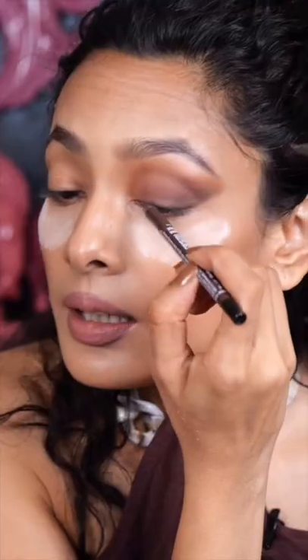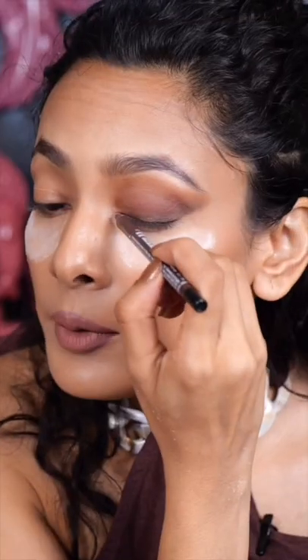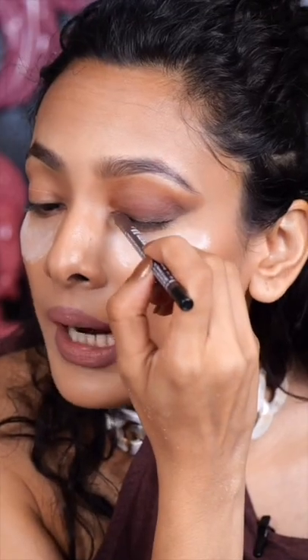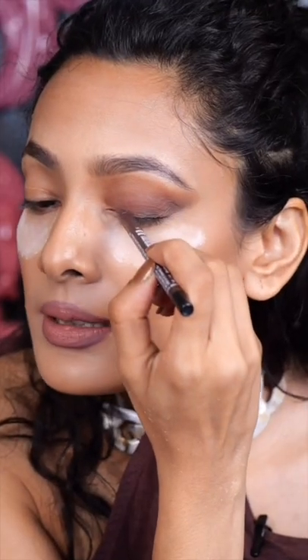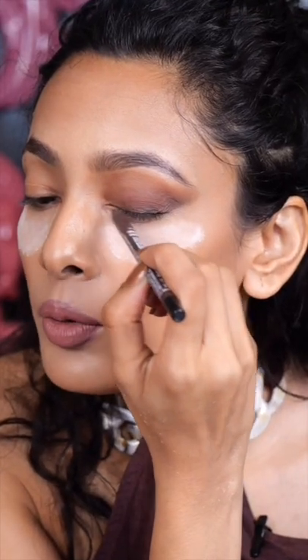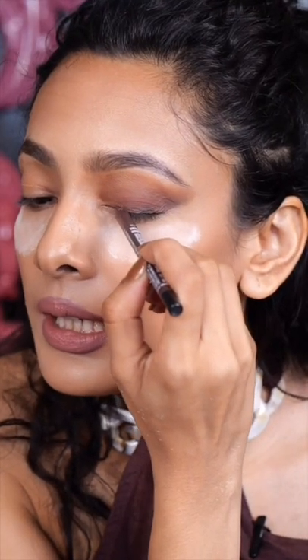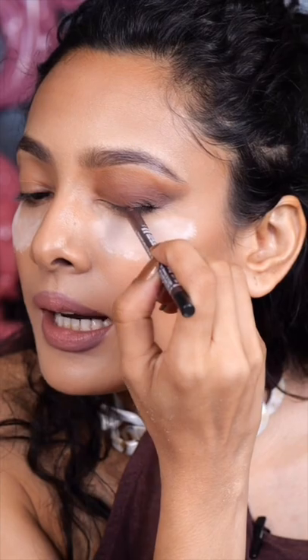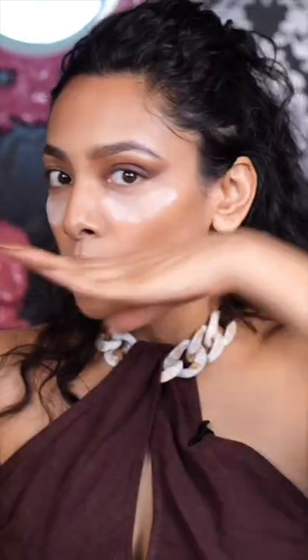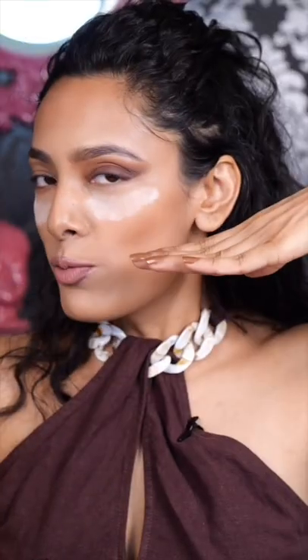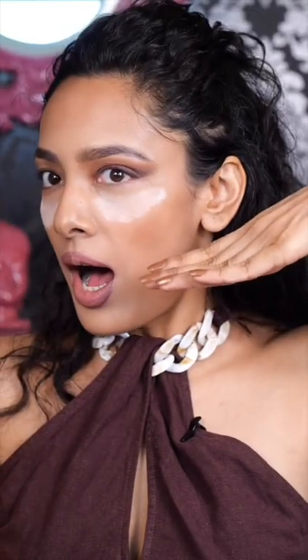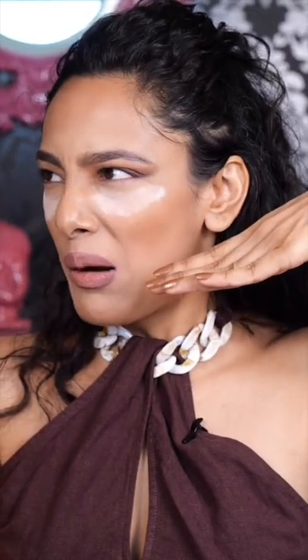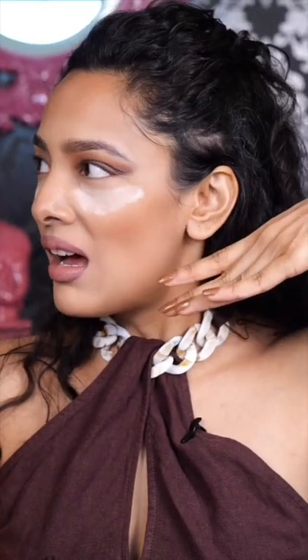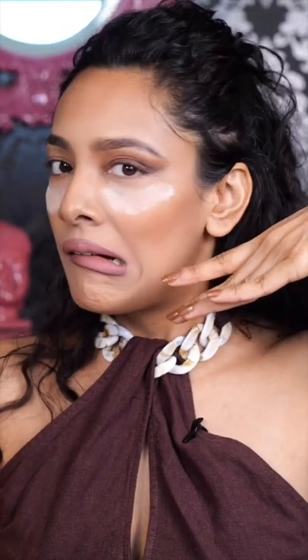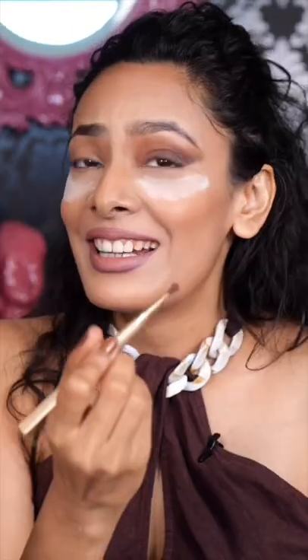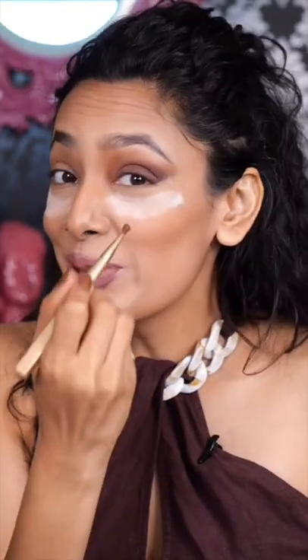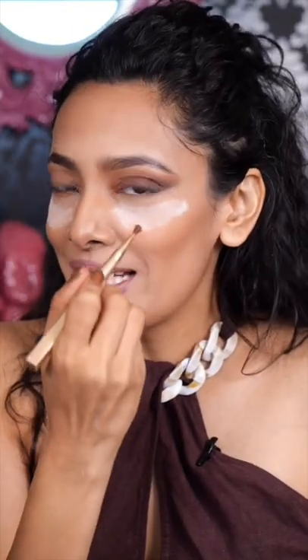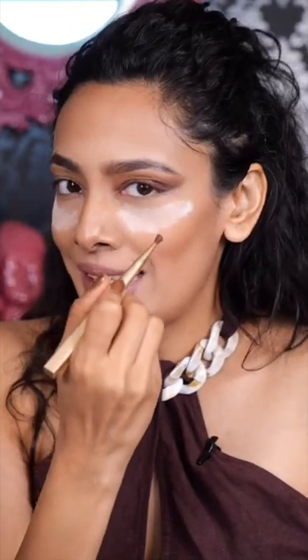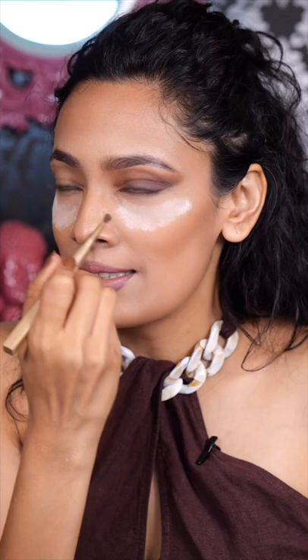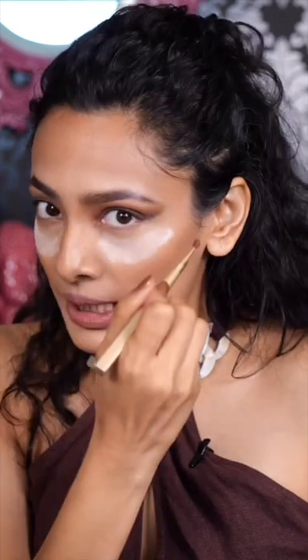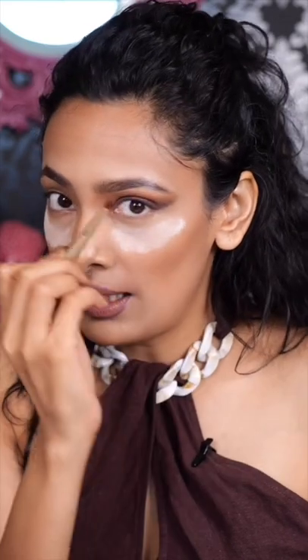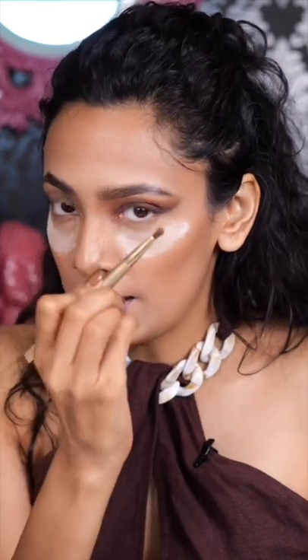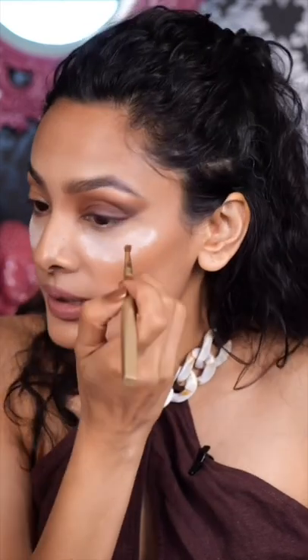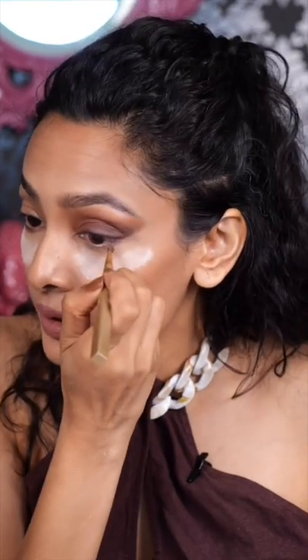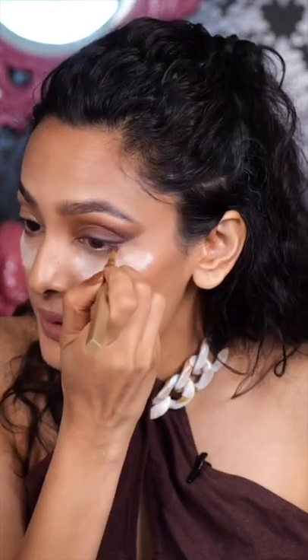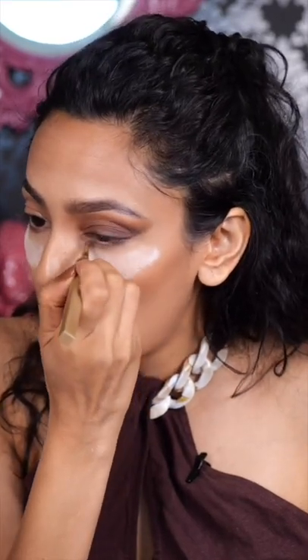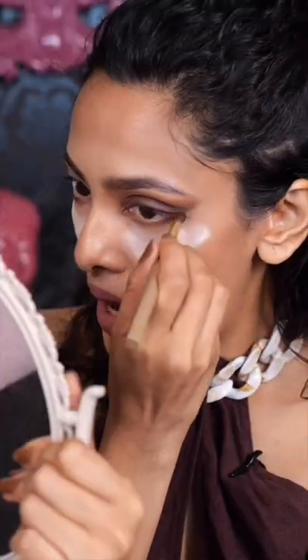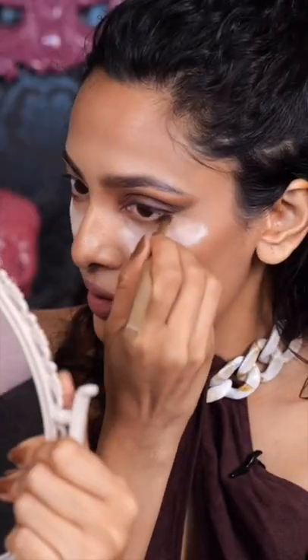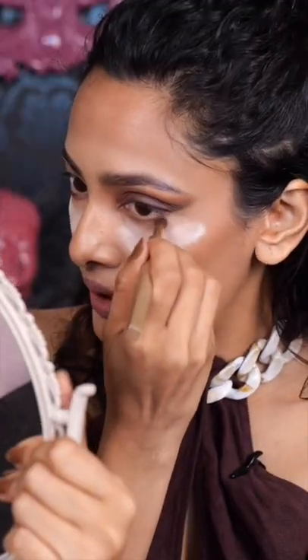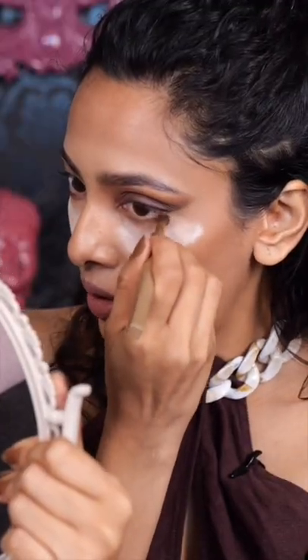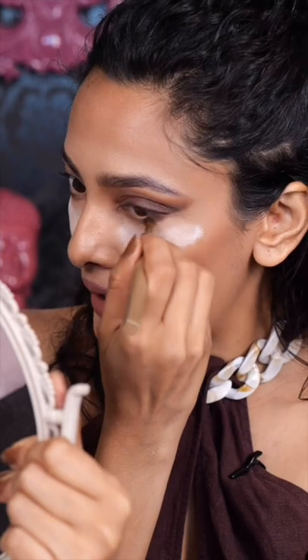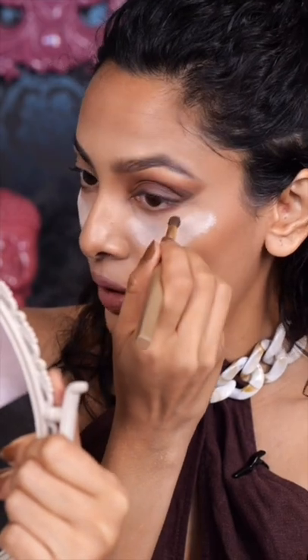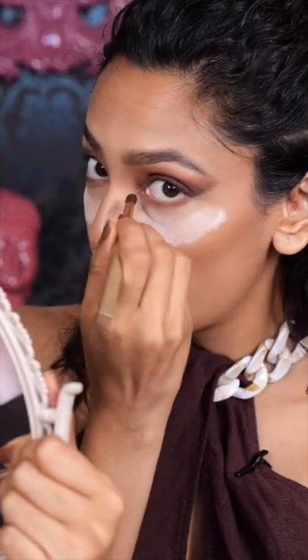Next, I'm going to apply this smoky eyeliner. Now do the lower lash line smoky with a lighter colour first. I'm going to take this lighter colour and I'm just going to use the darker colour on the edge and not all the way through.